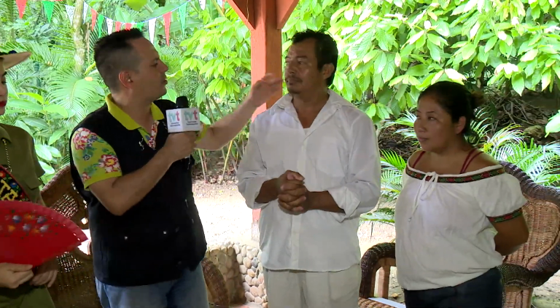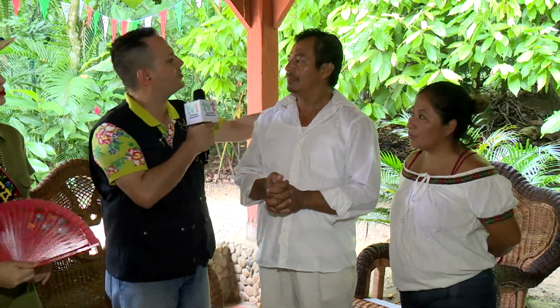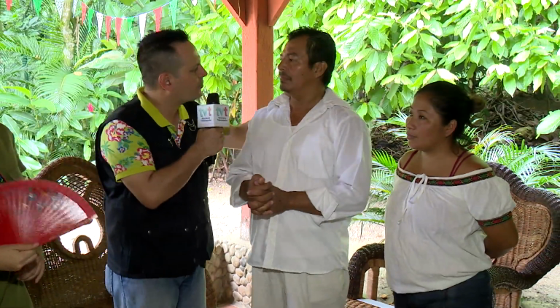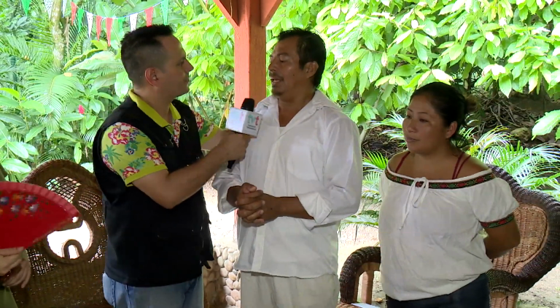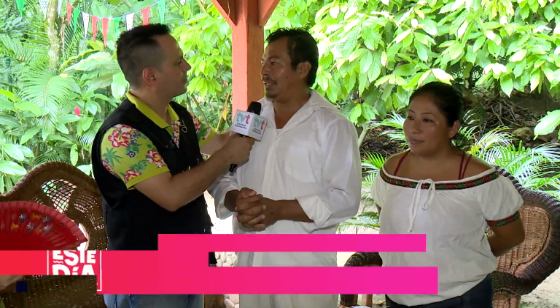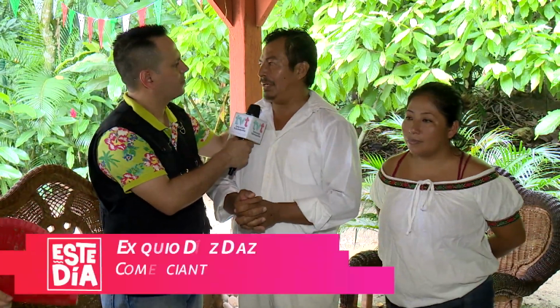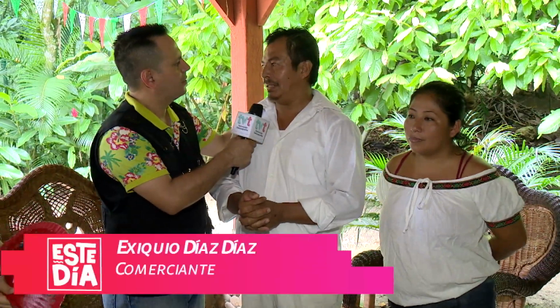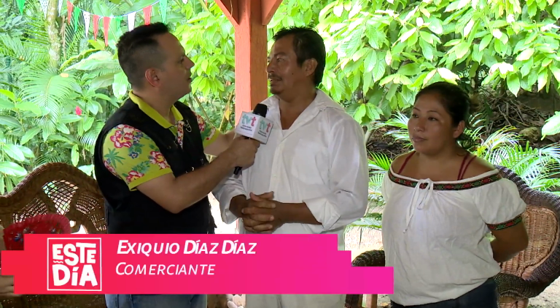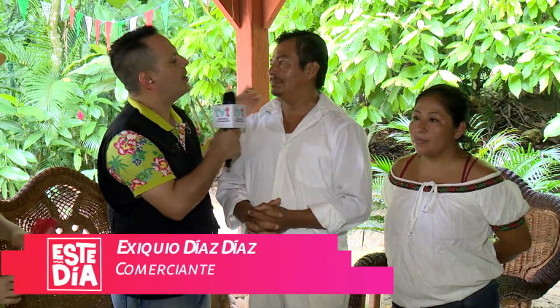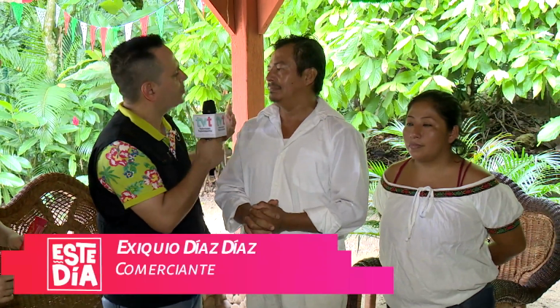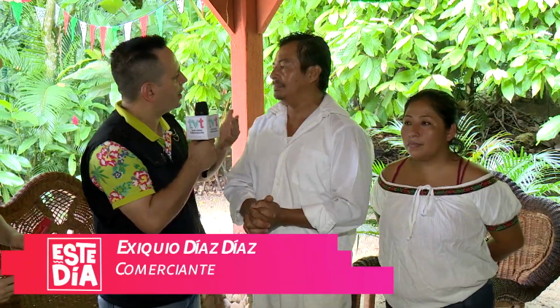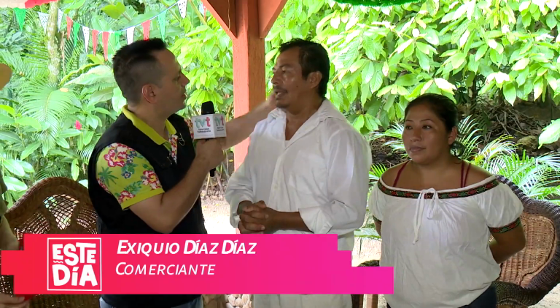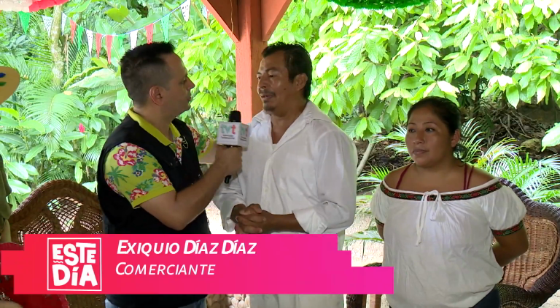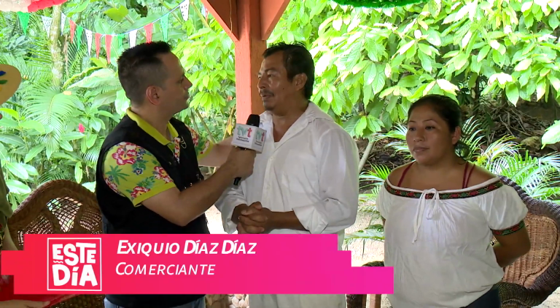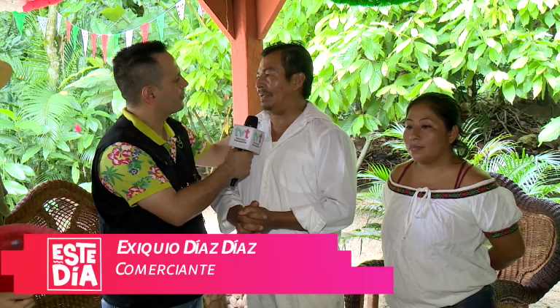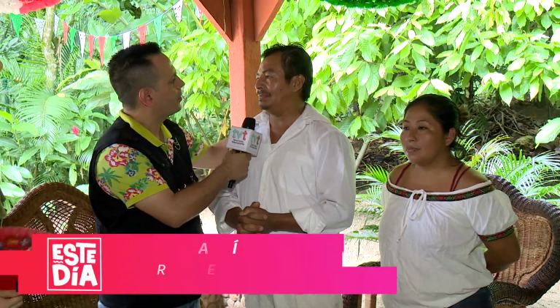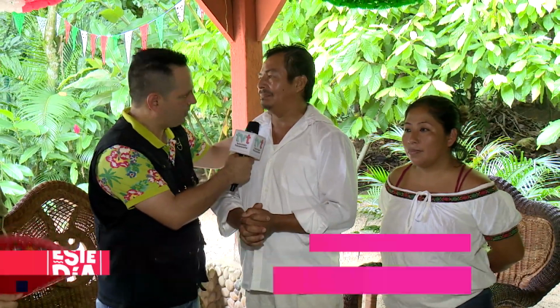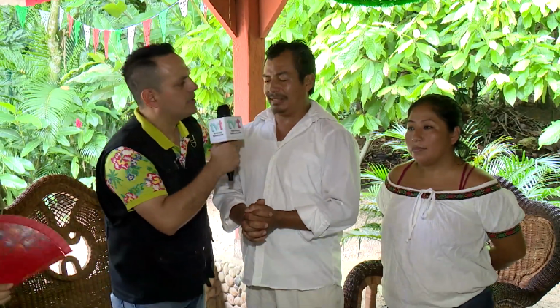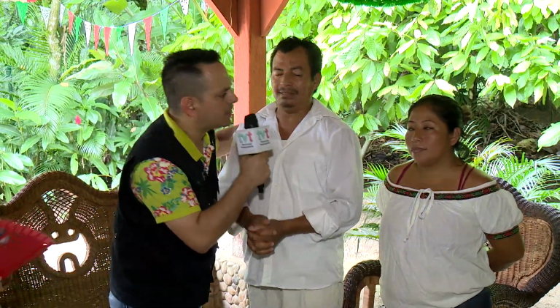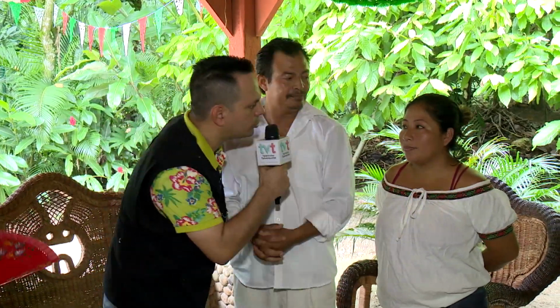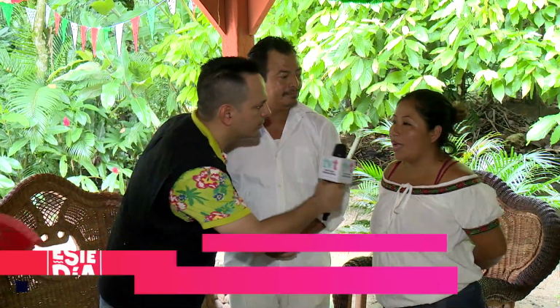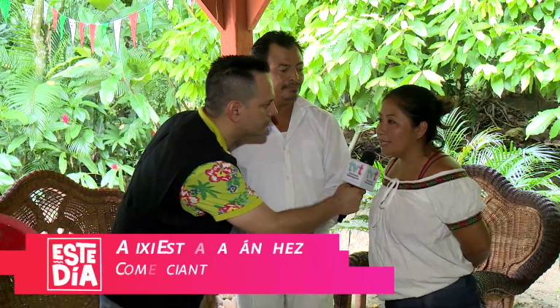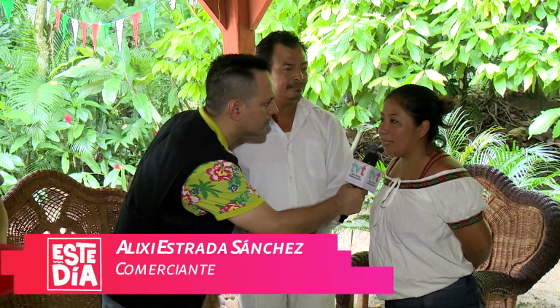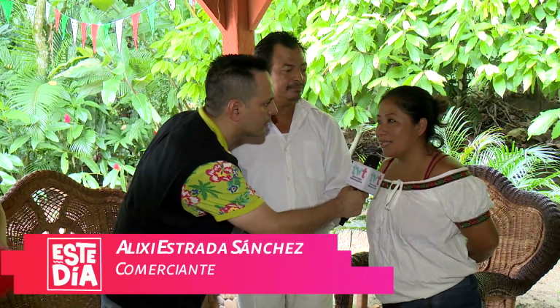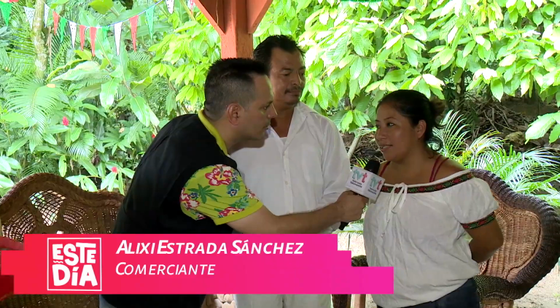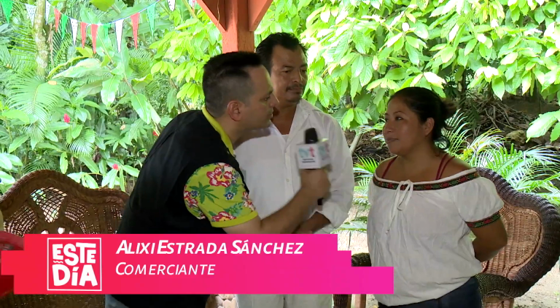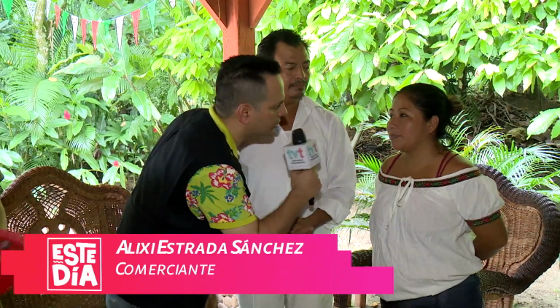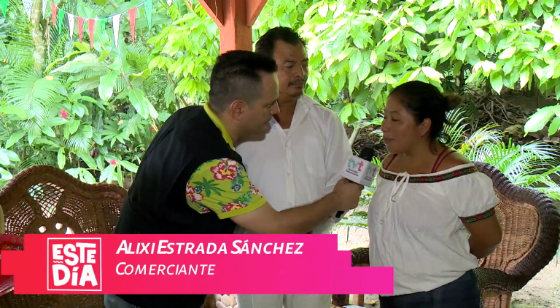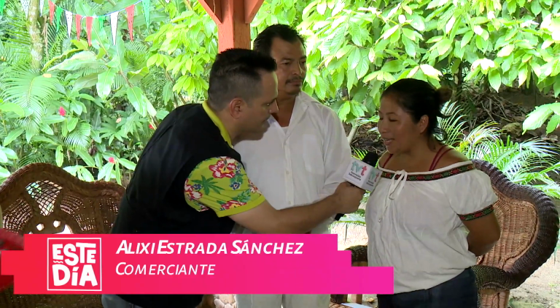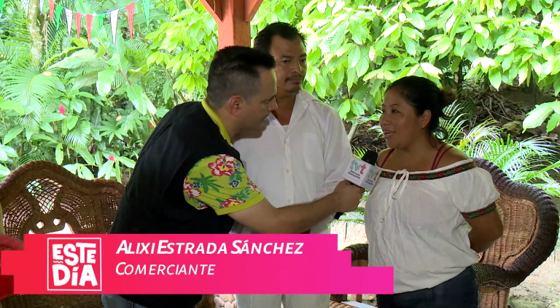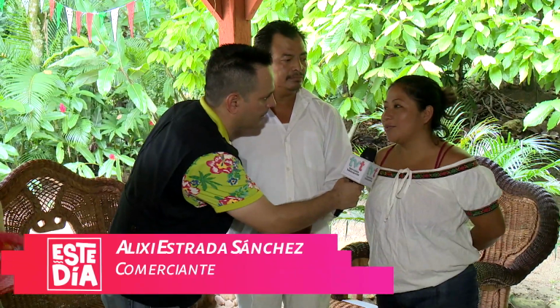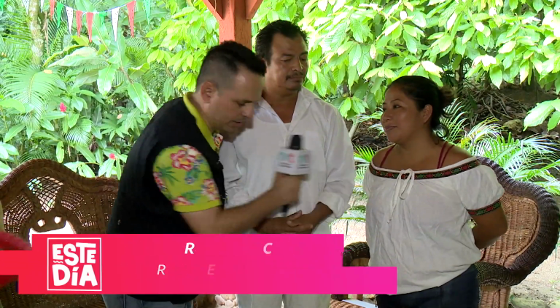Primero que nada, ¿su nombre? Ezequiel Díaz Díaz. ¿Cuántos años dedicándose a esto? 24 años. Muy bien. ¿Y de este lado su nombre? Alicia Iván Estrada Sánchez. ¿Cómo ha estado, señora? Bien, gracias a Dios.